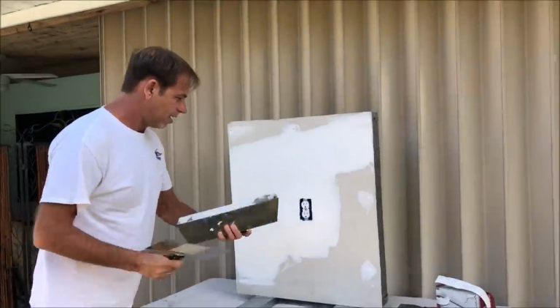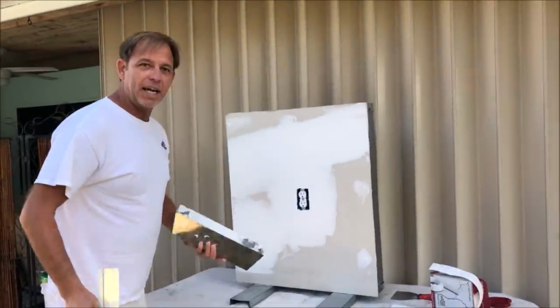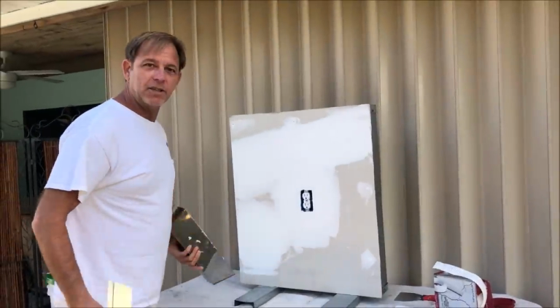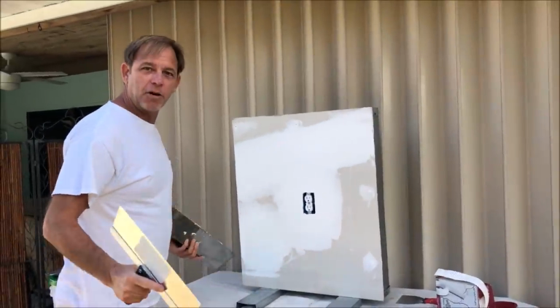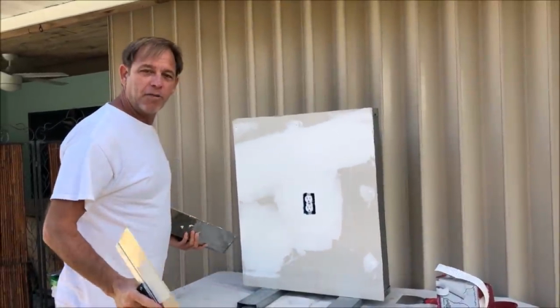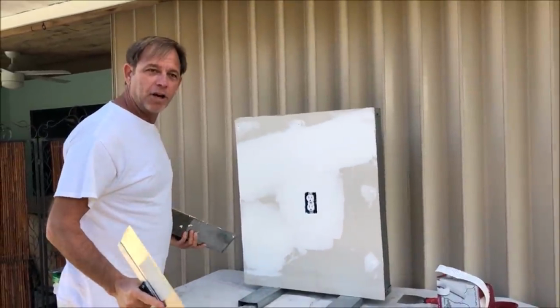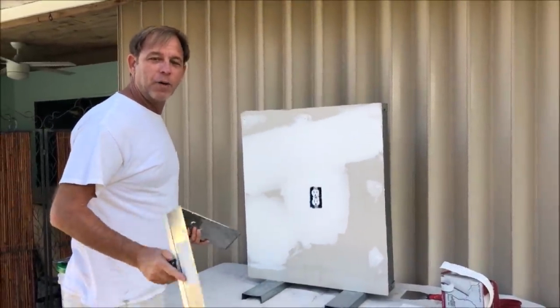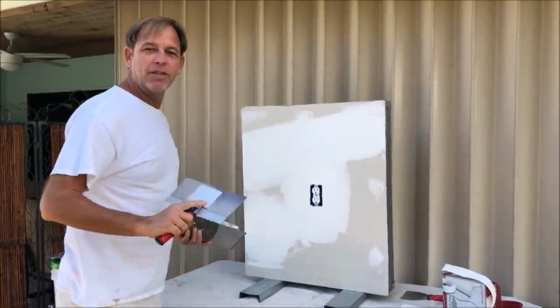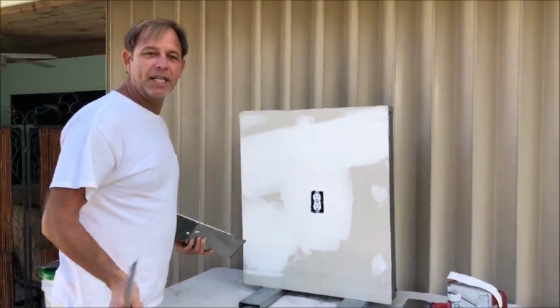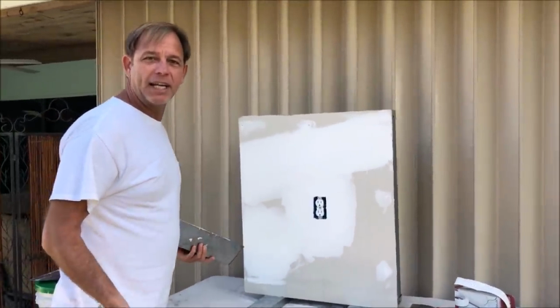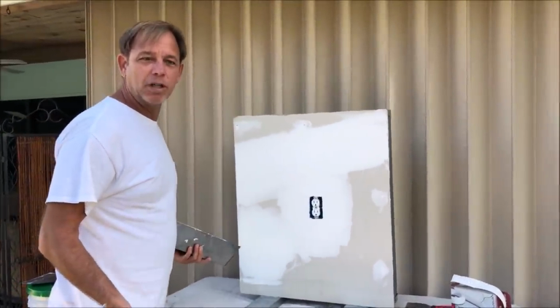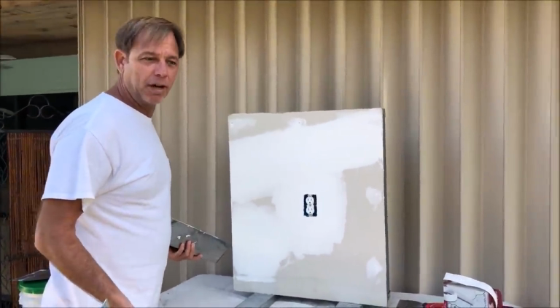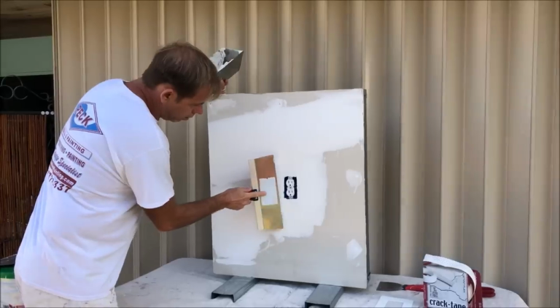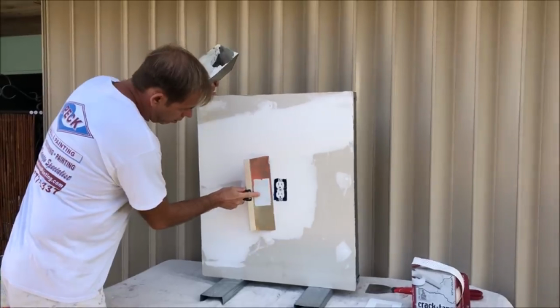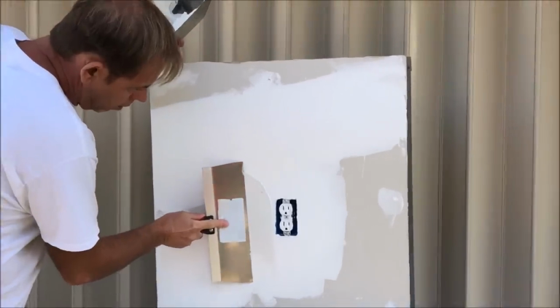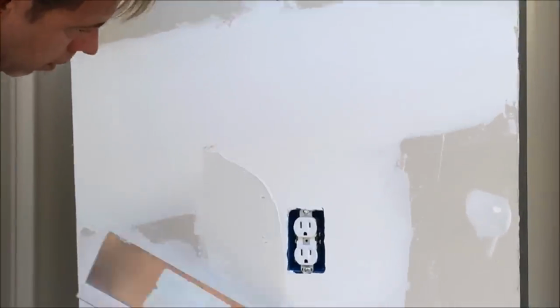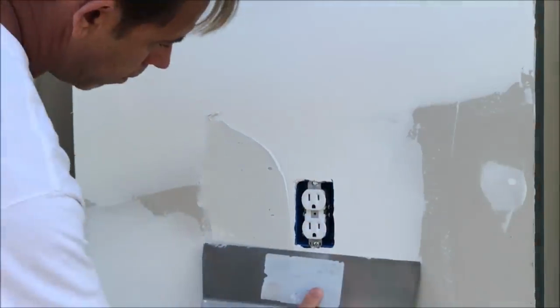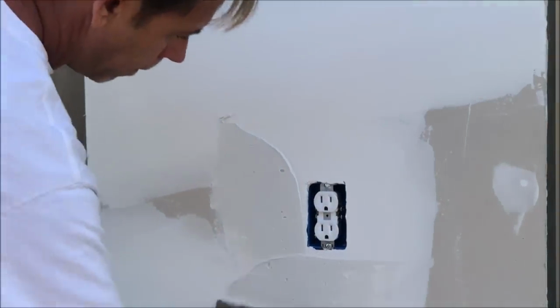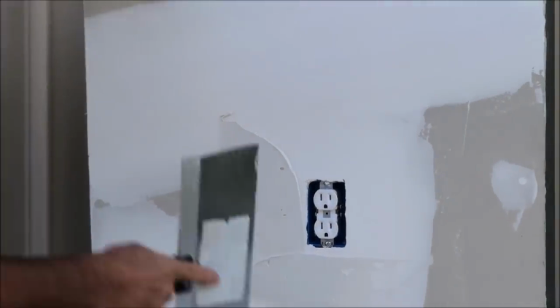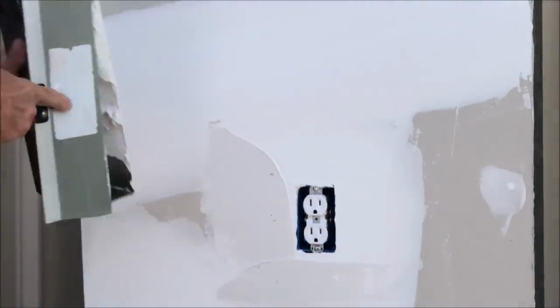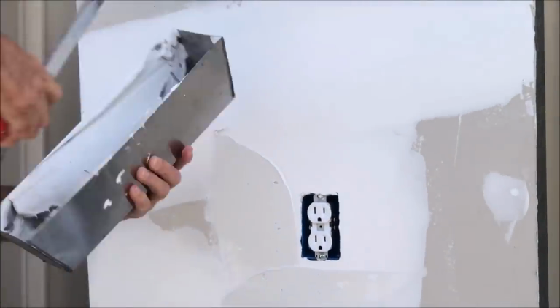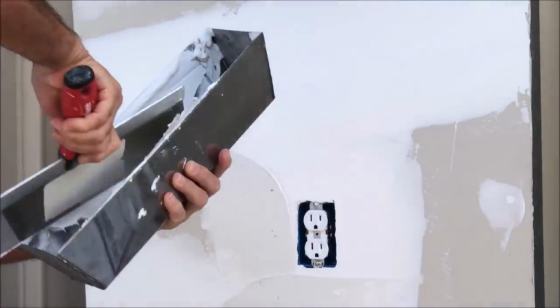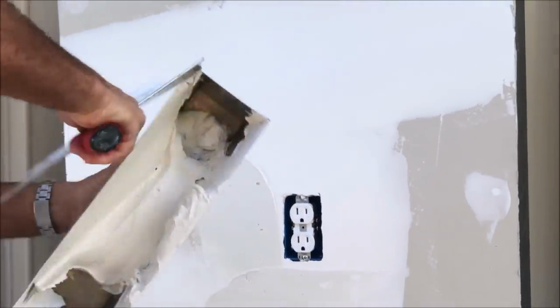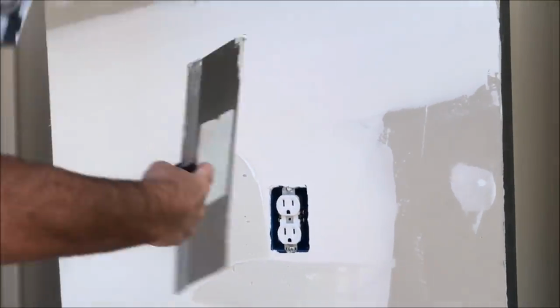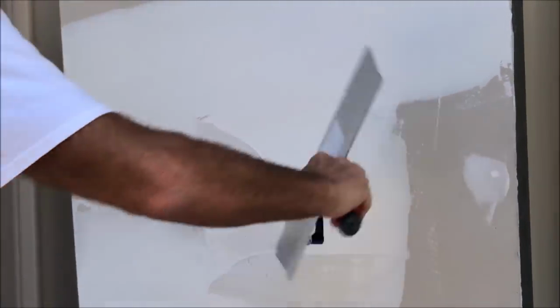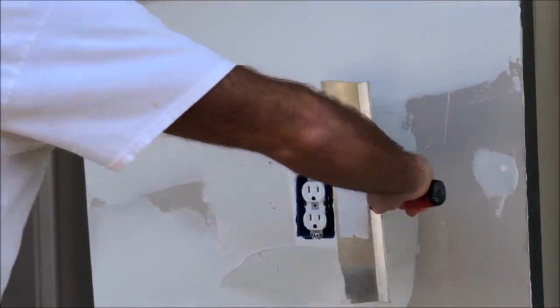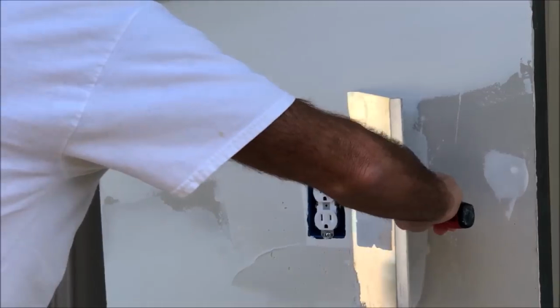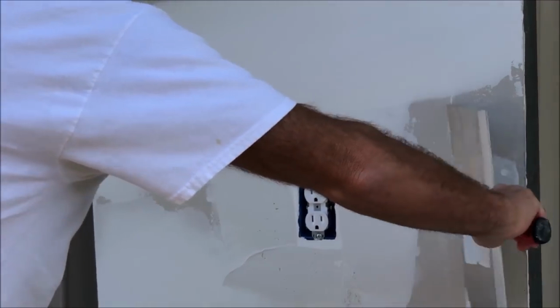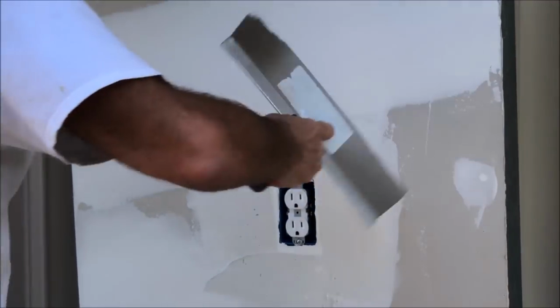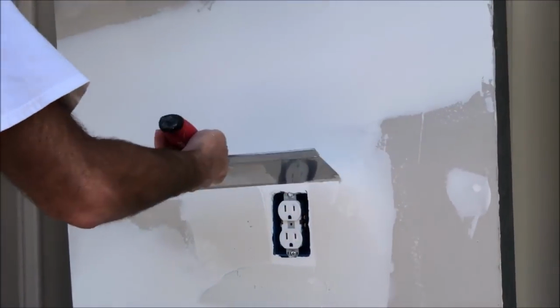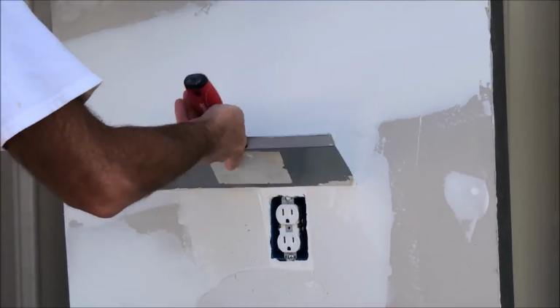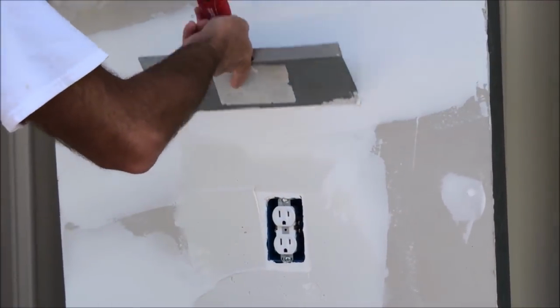Alright, here's the third and final coat — we haven't done any sanding whatsoever. On this third and final coat, I'll be using my 12-inch drywall taping knife to apply the all-purpose joint compound.